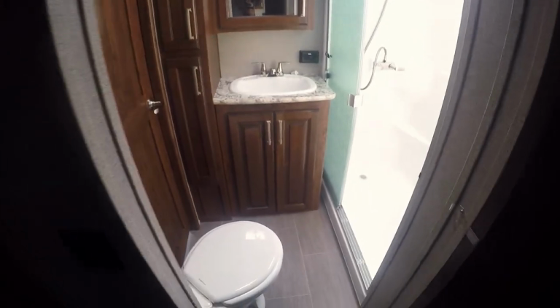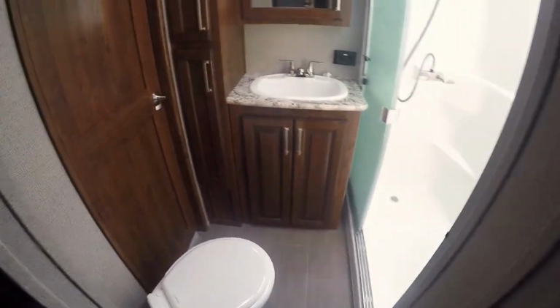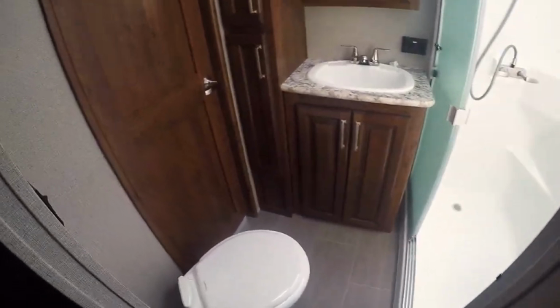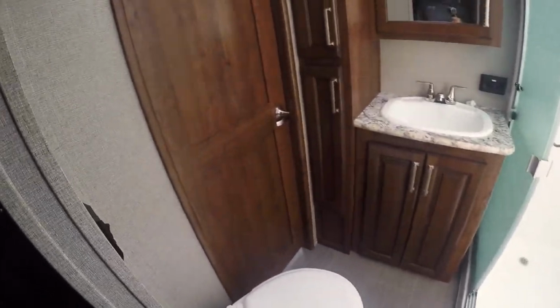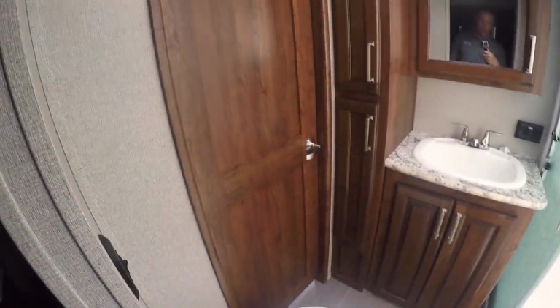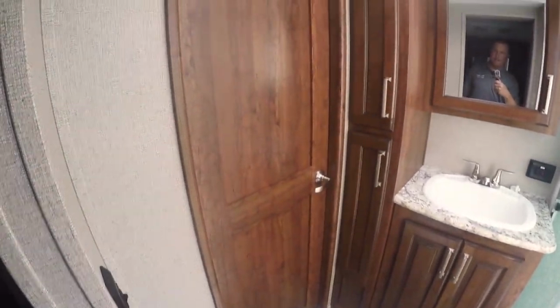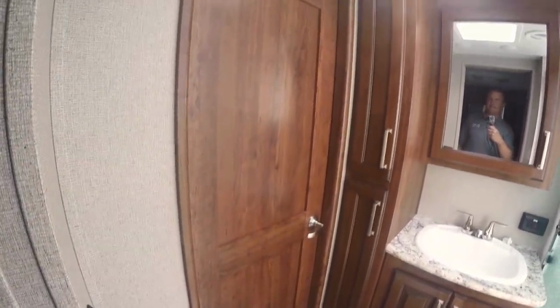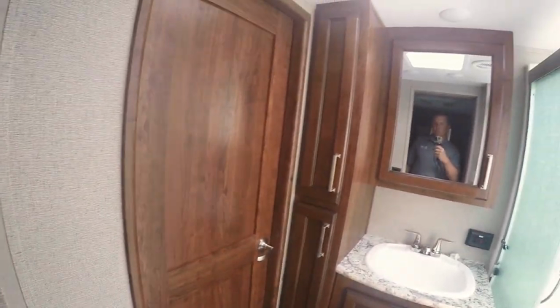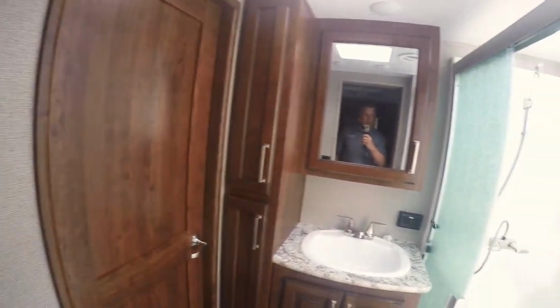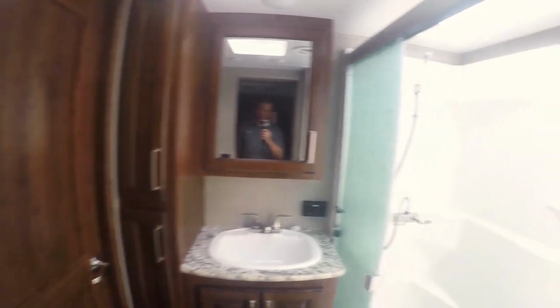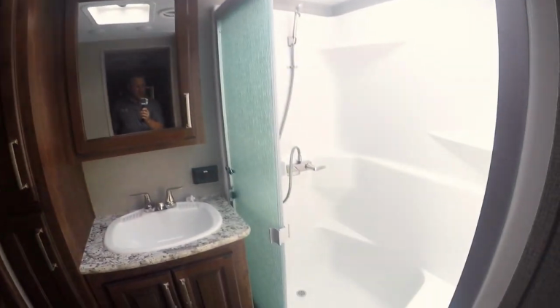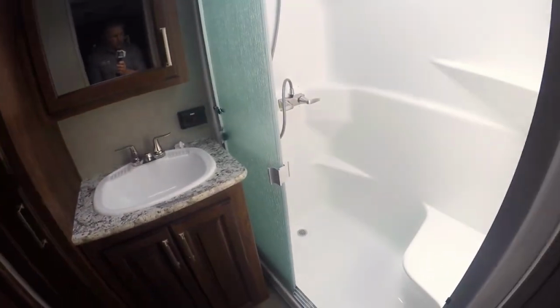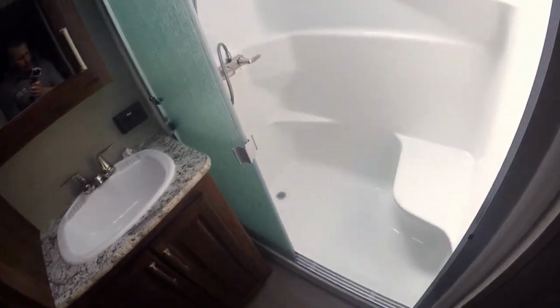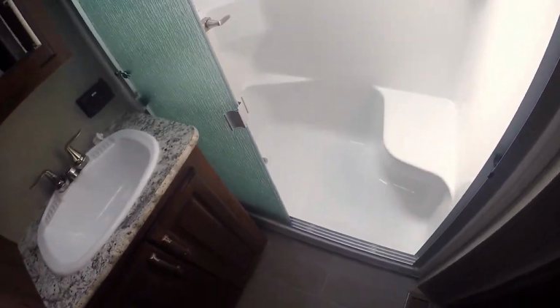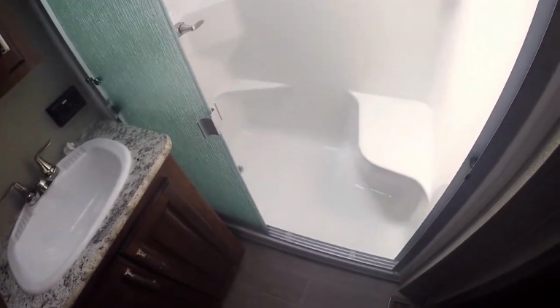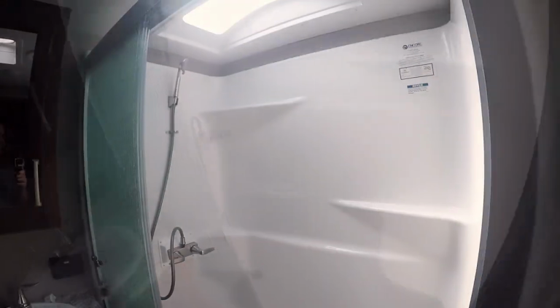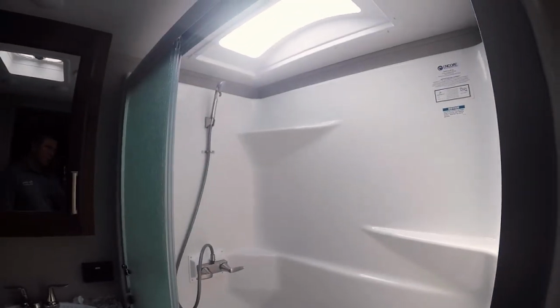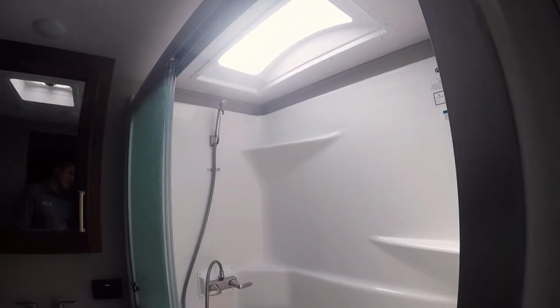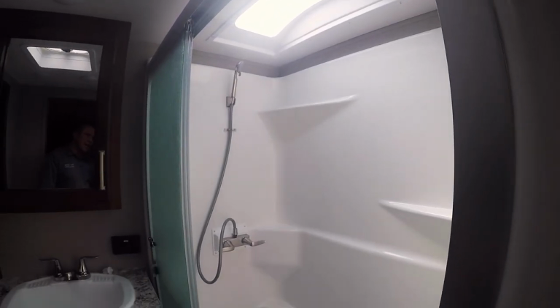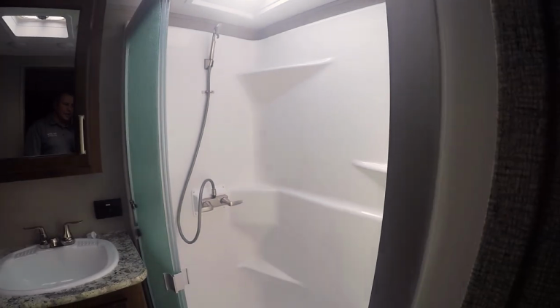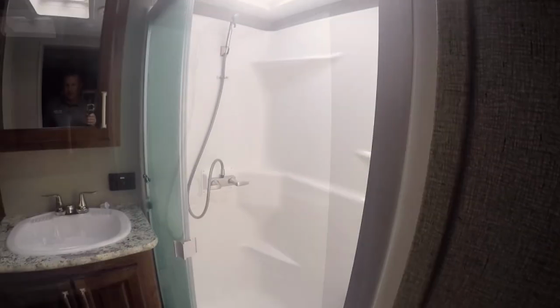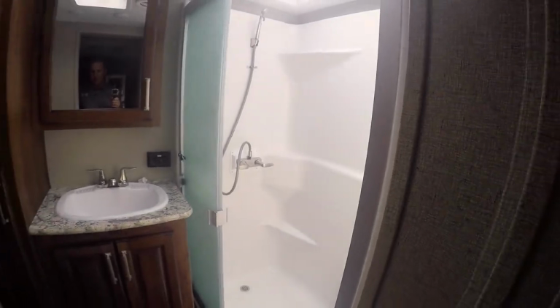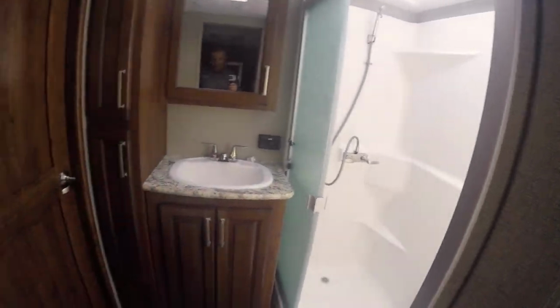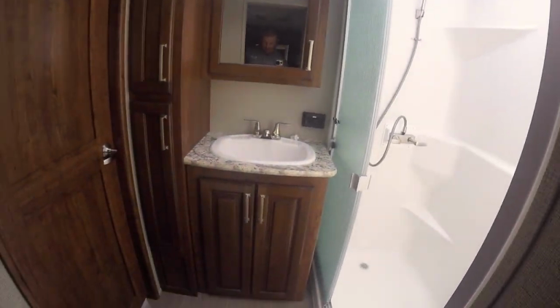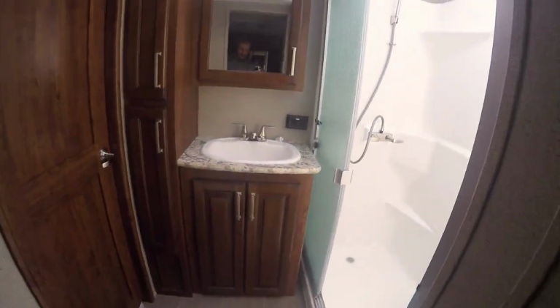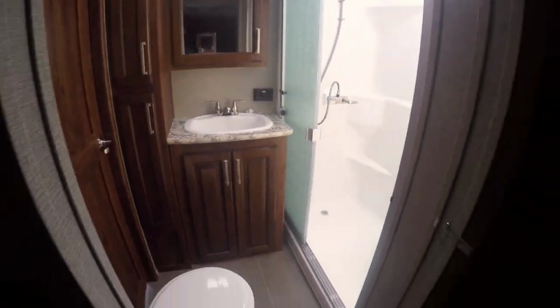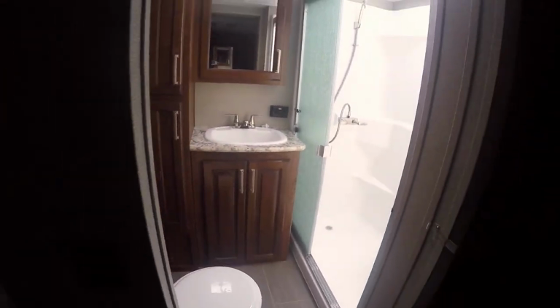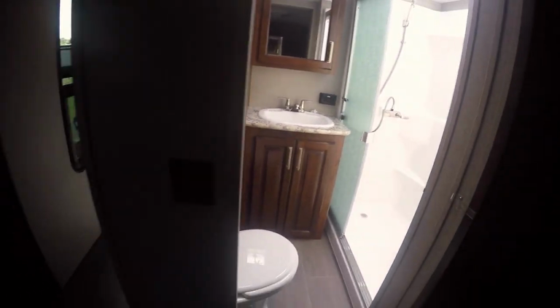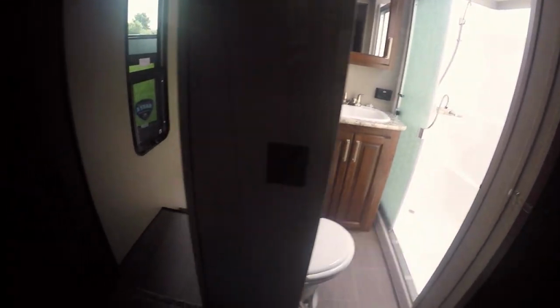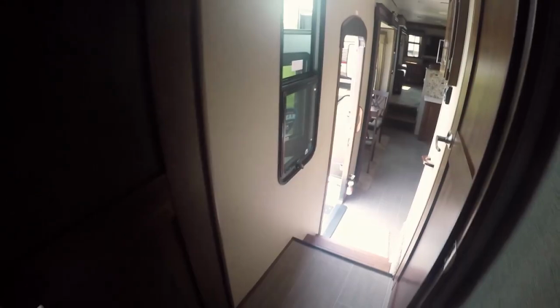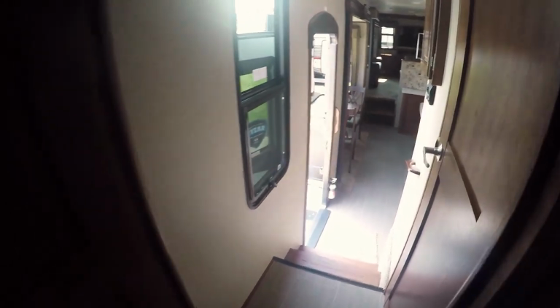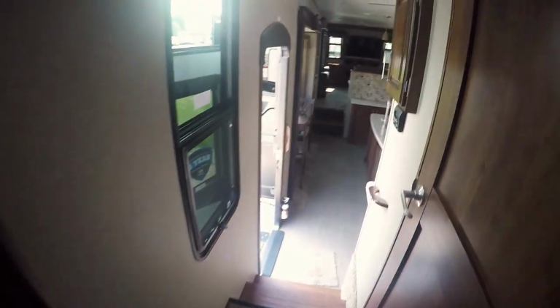A little bit better light to see the colors of the wood in here. Lots of storage, large fiberglass shower, one-piece skylight — very nice. This isn't your average weekend camper. This is a serious camper.